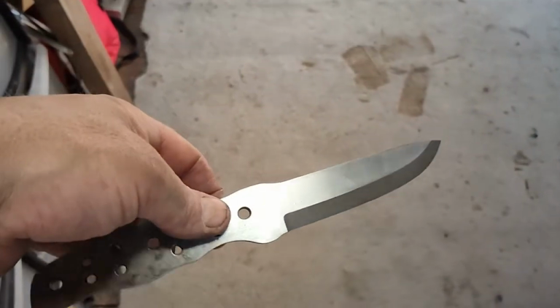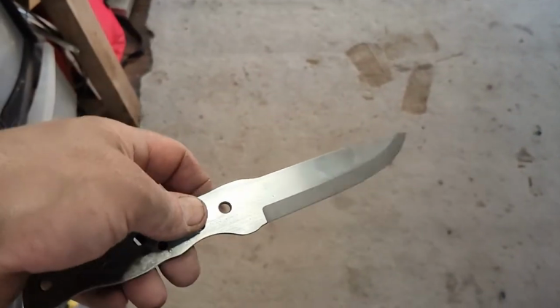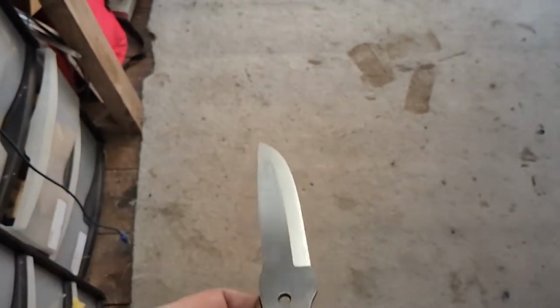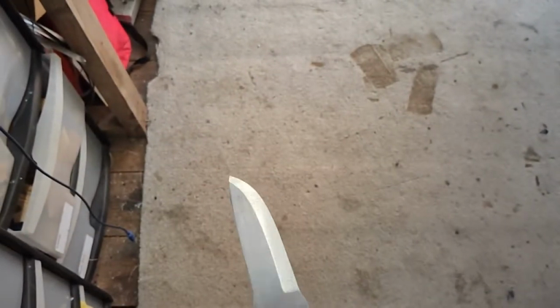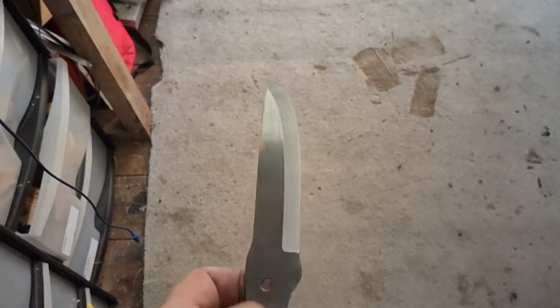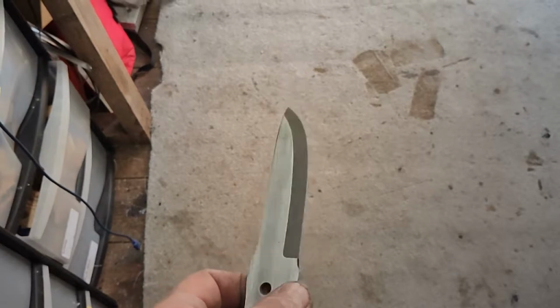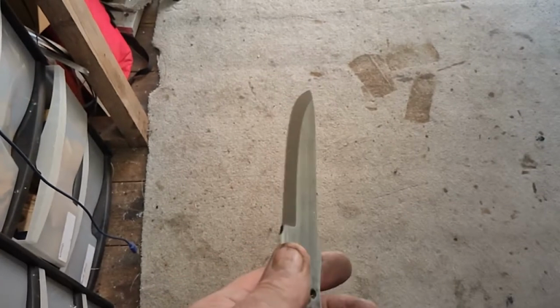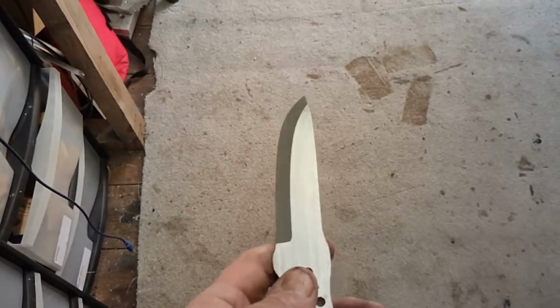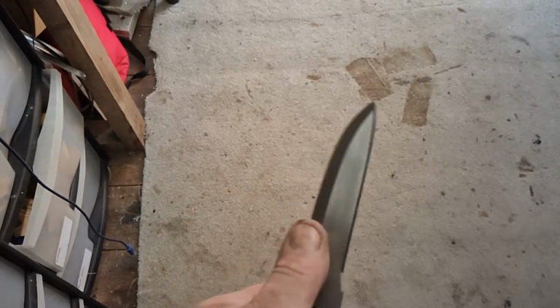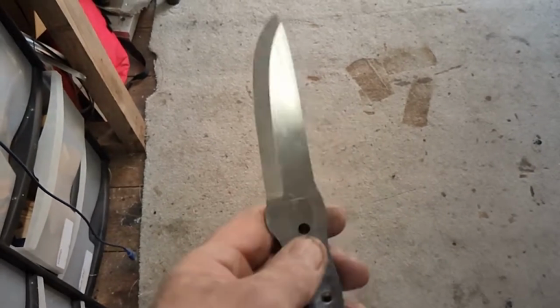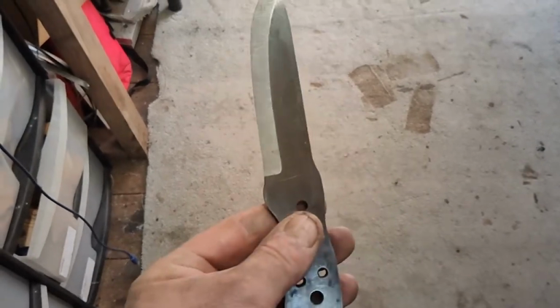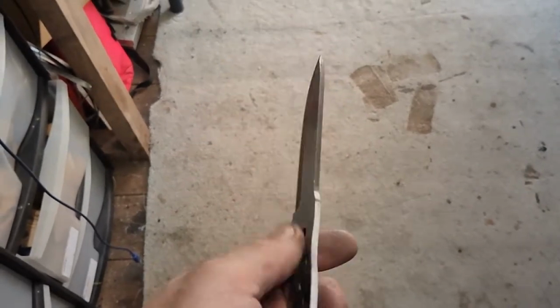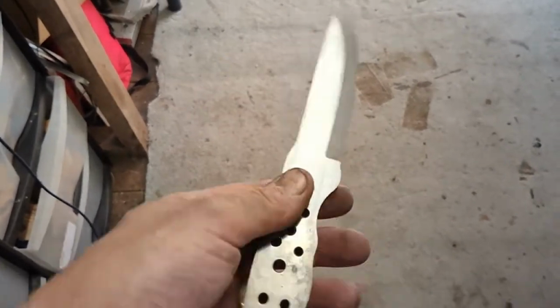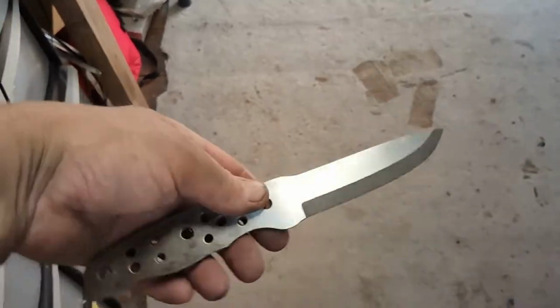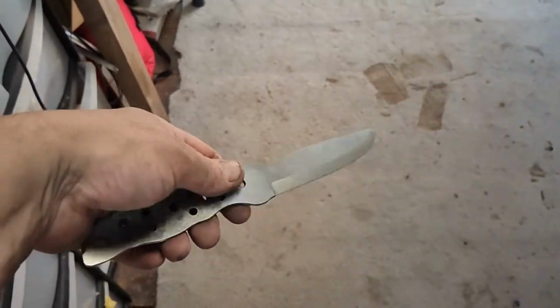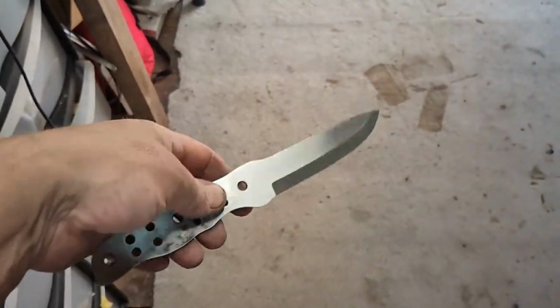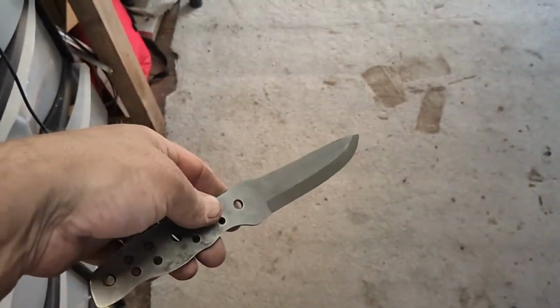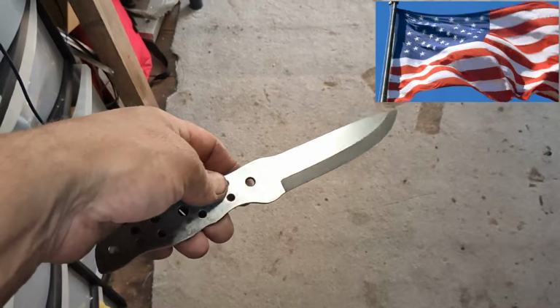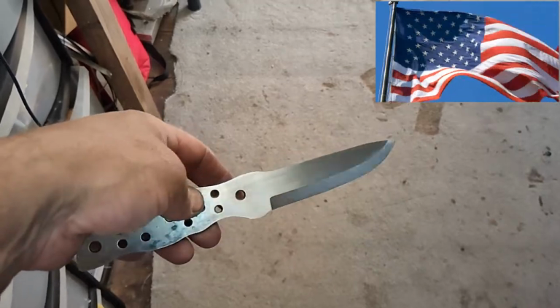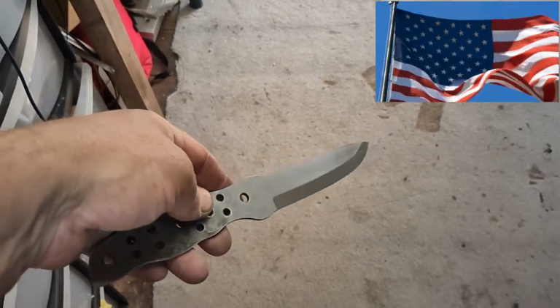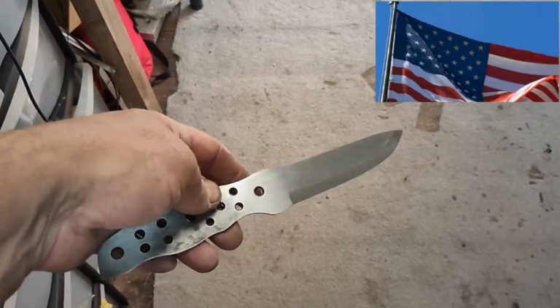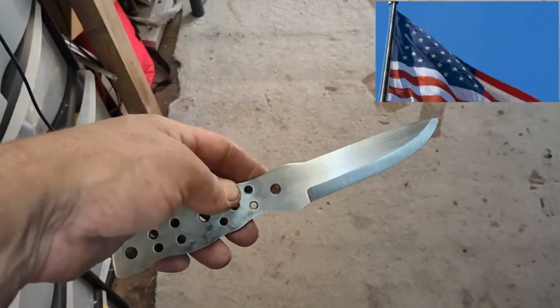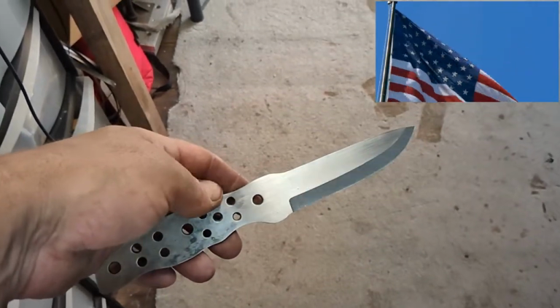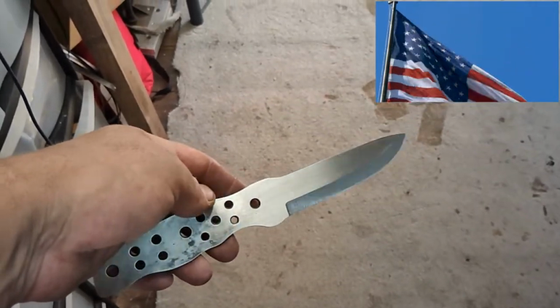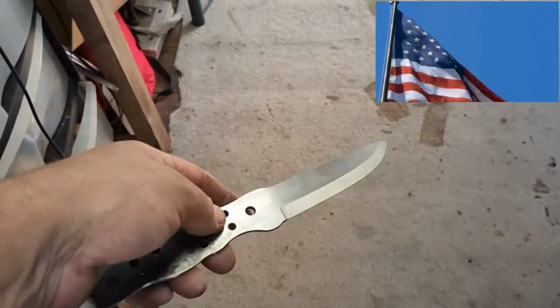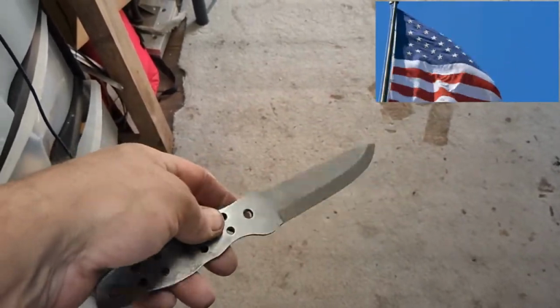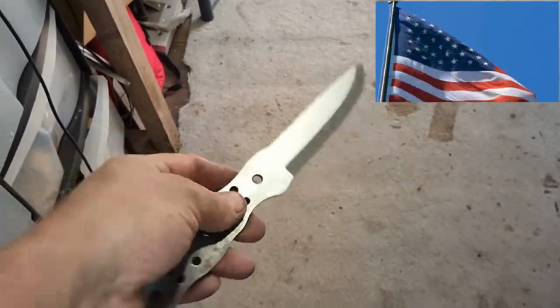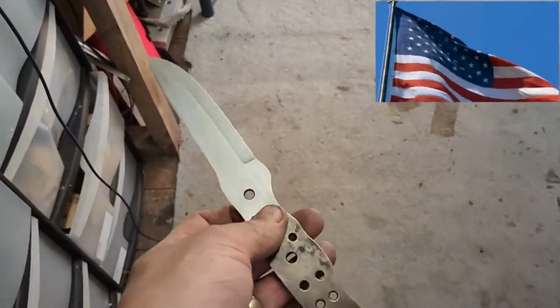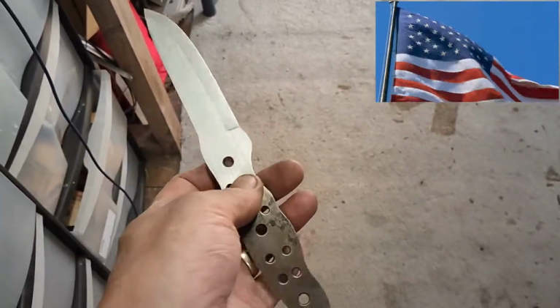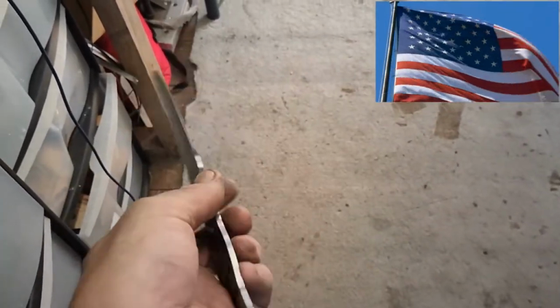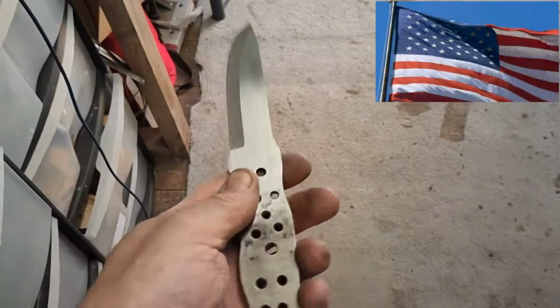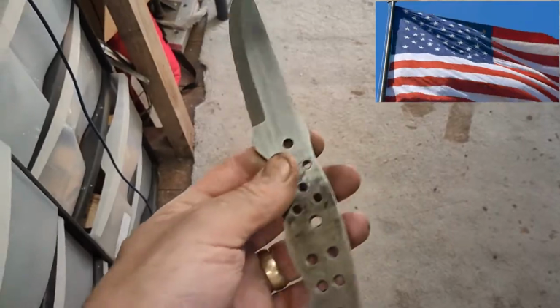Finally got the bevels in pretty well now on this one. So this is getting ready for Tracy — this is going to the US of A. I'm going to put antler handles on this, so that'll be another one.